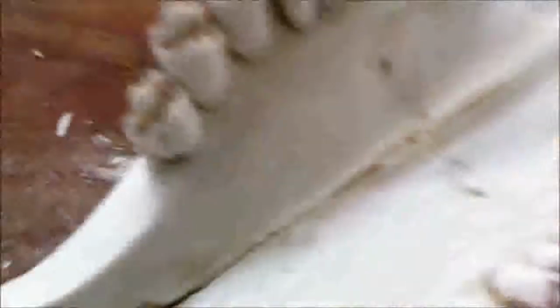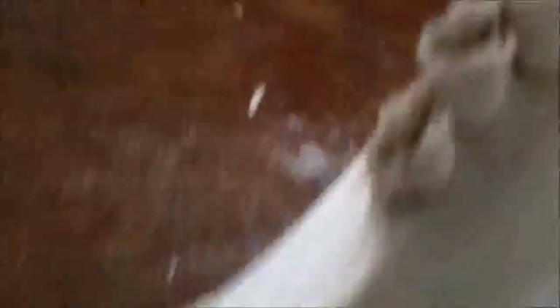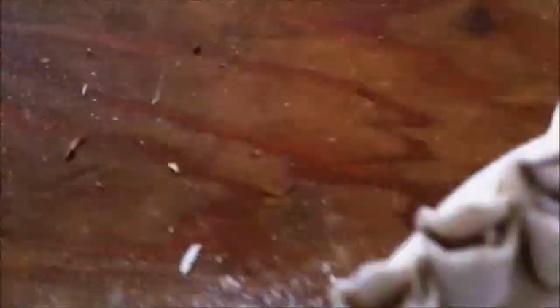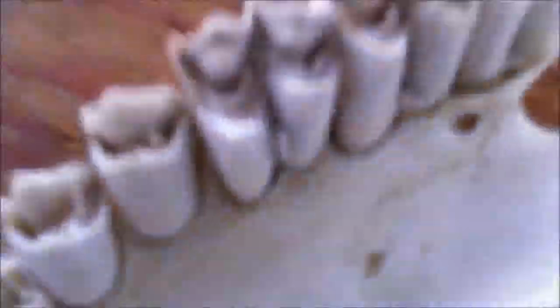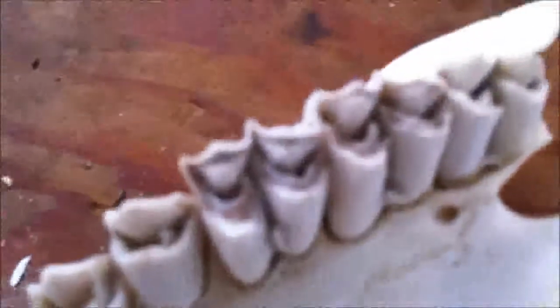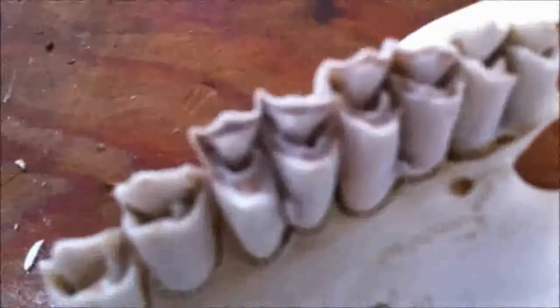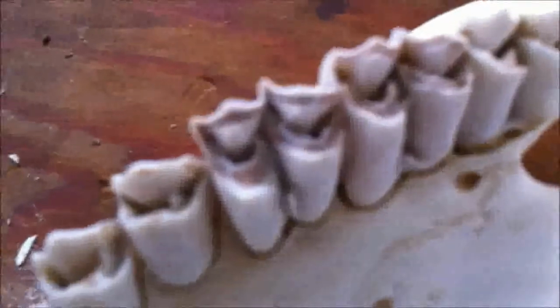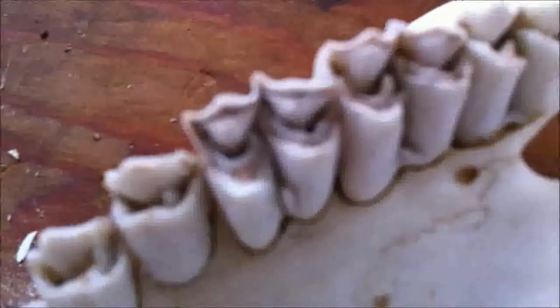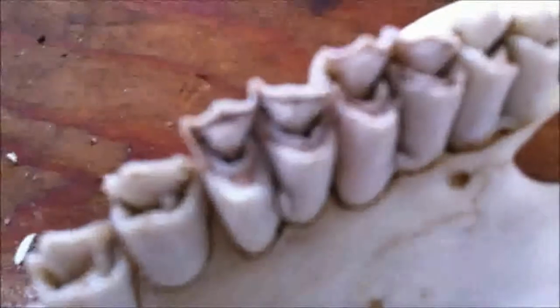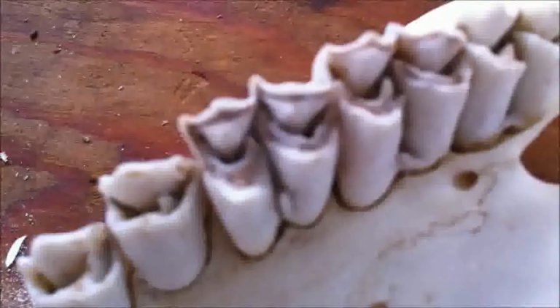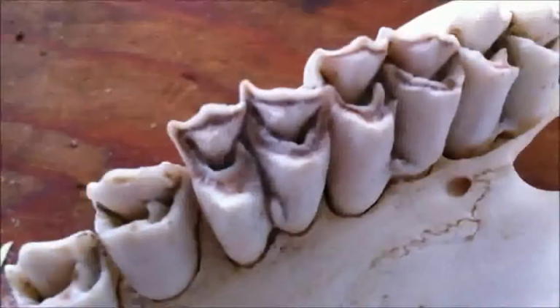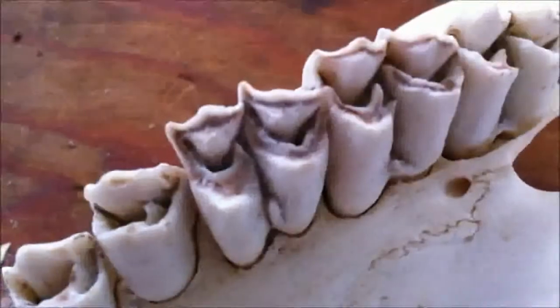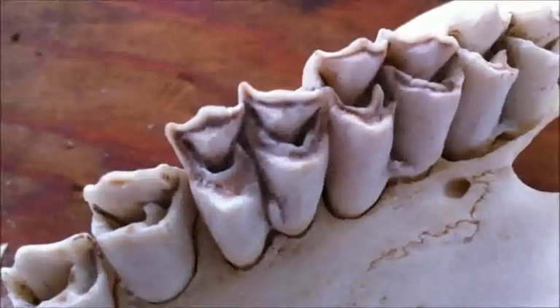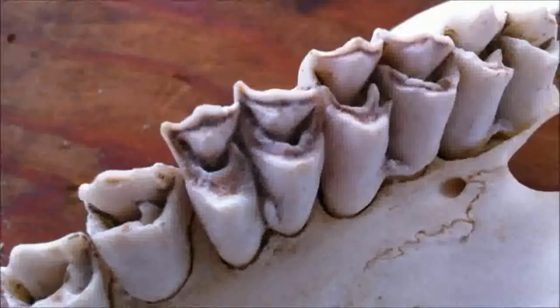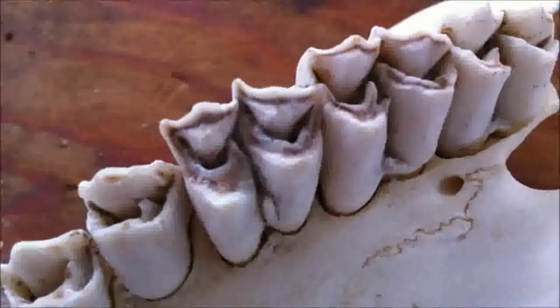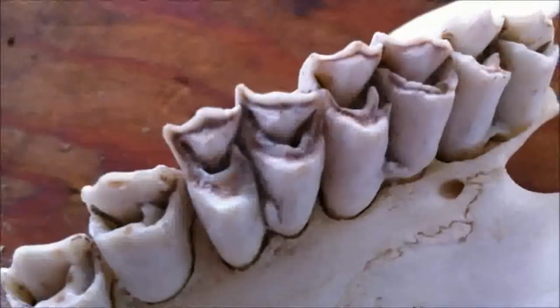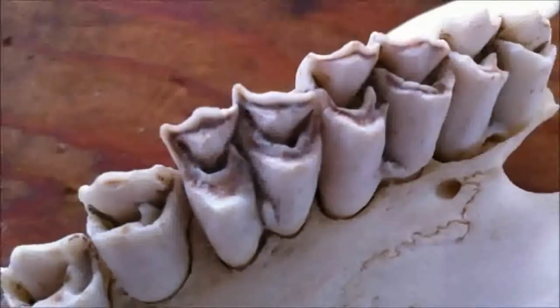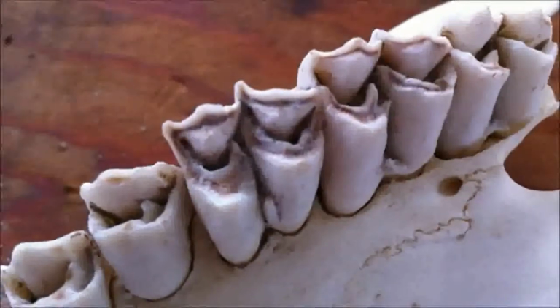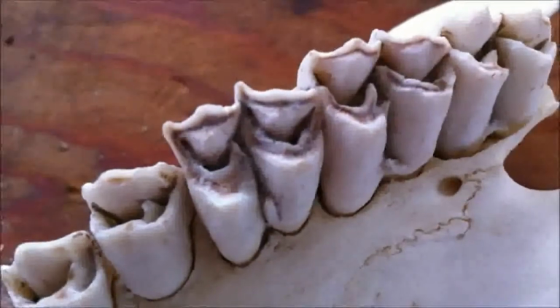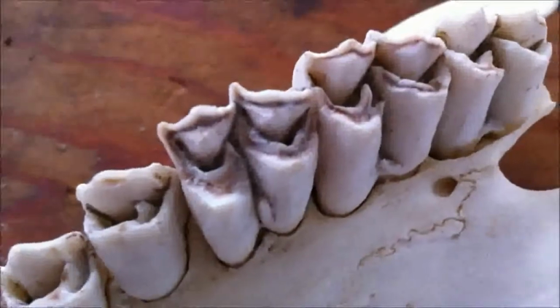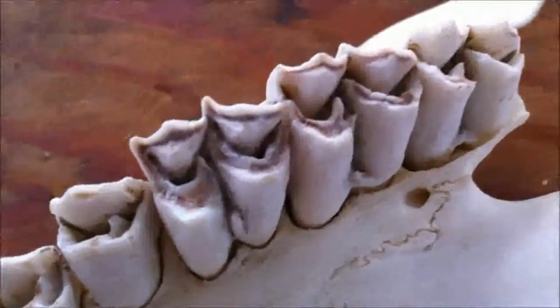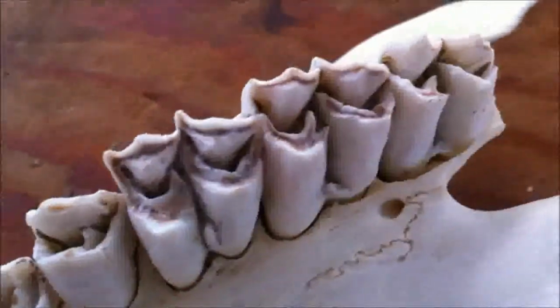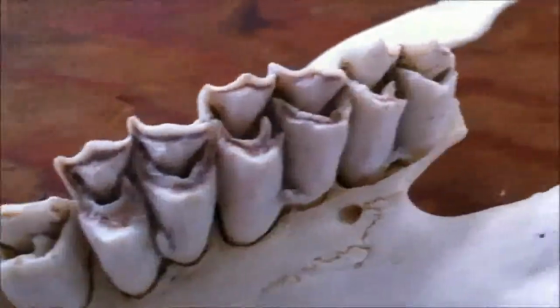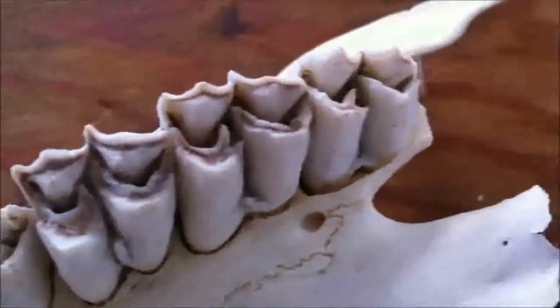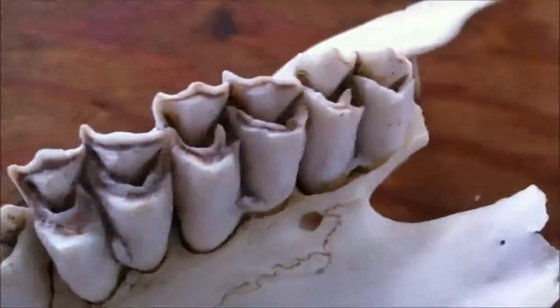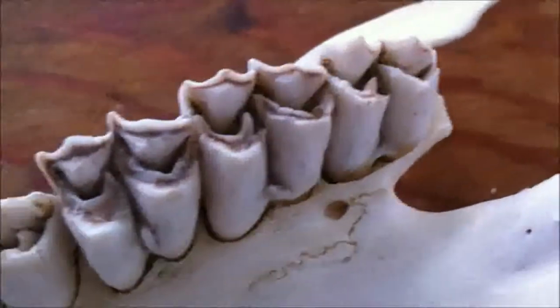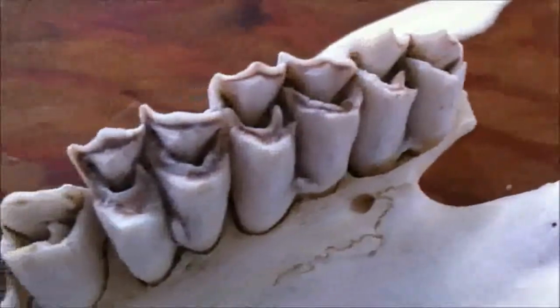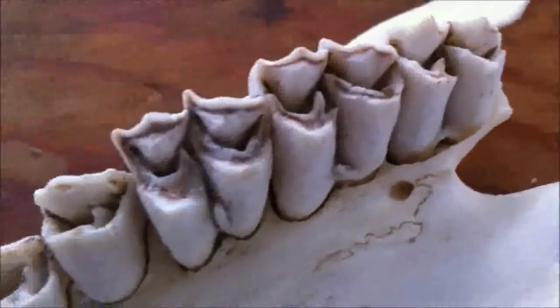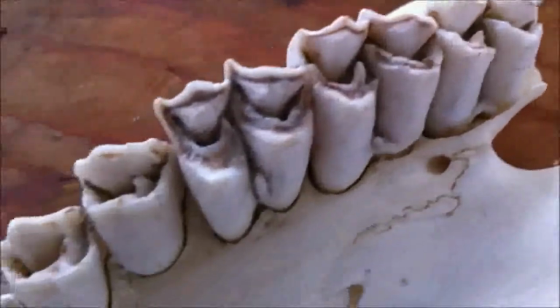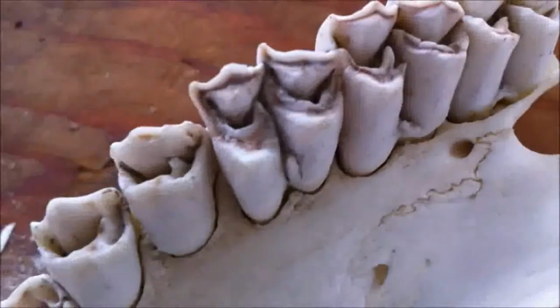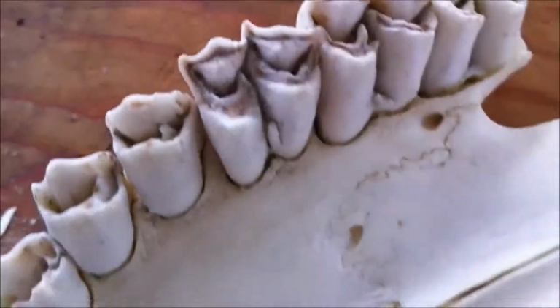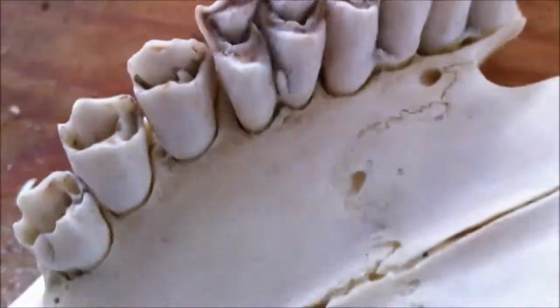Let's see if I can get in here. That's the hardest to do — so many little grooves in there. So it's good enough.